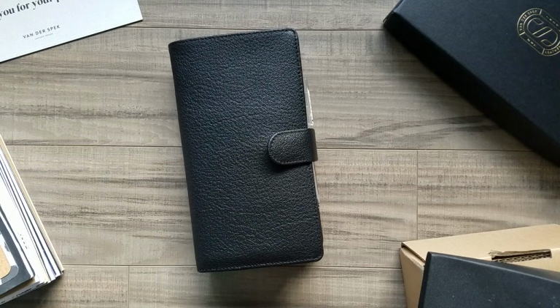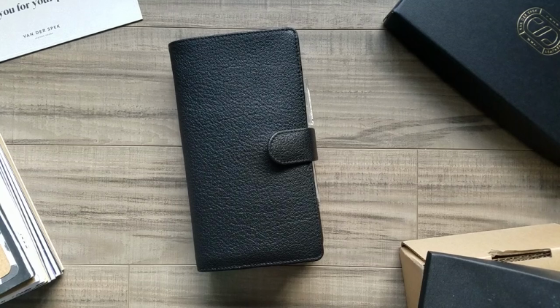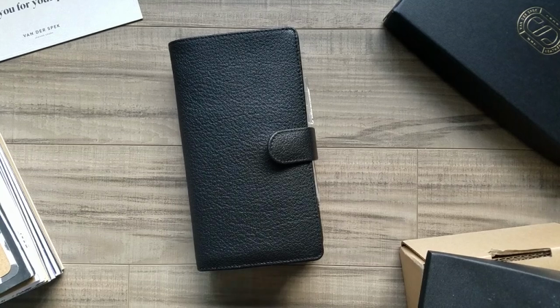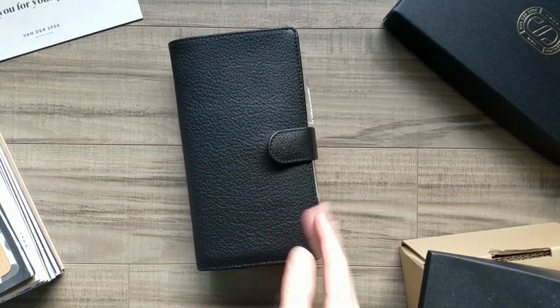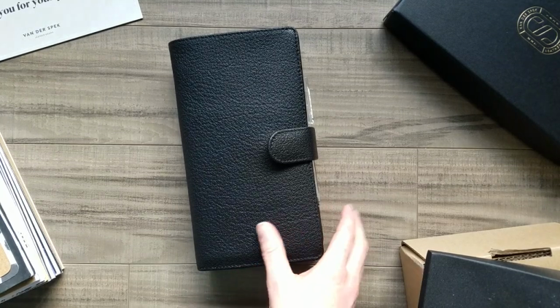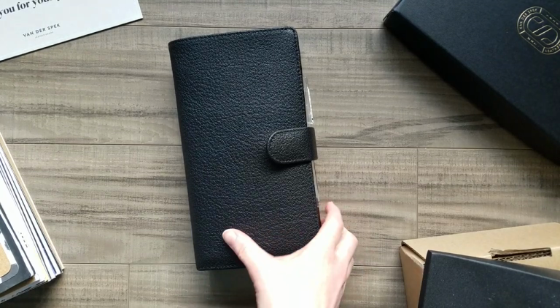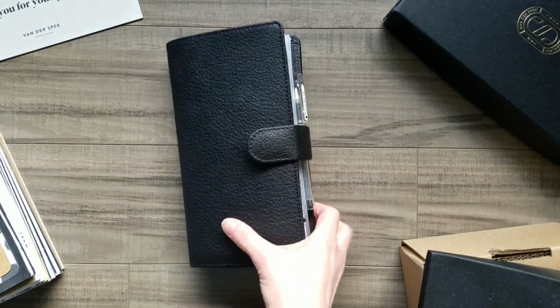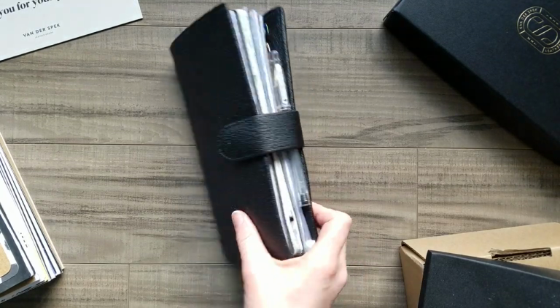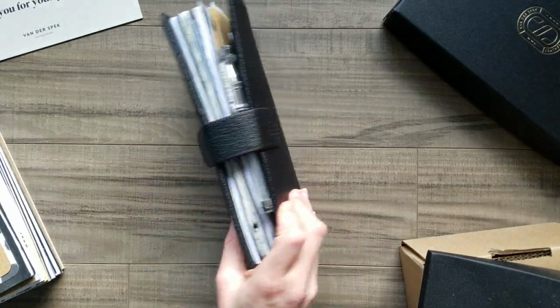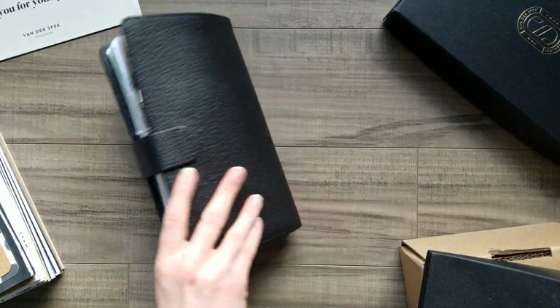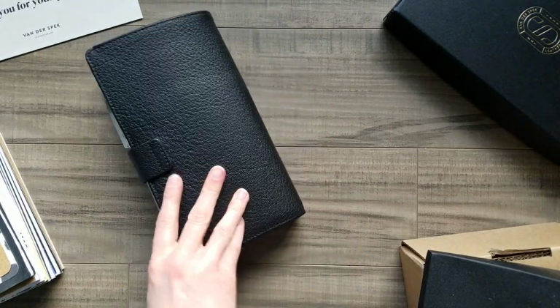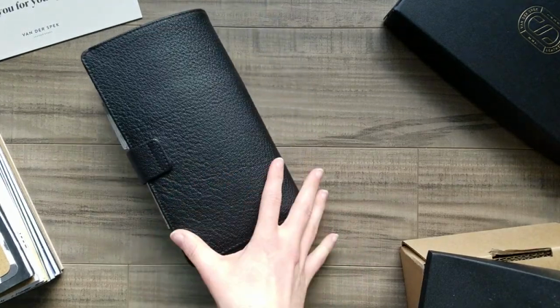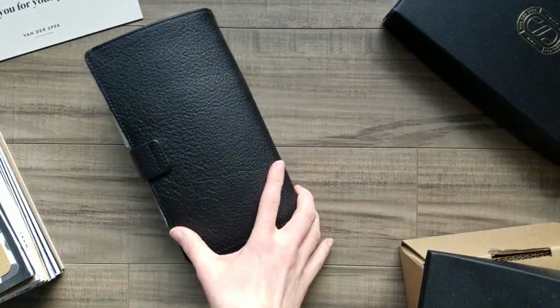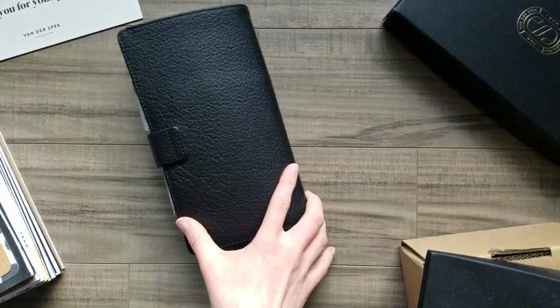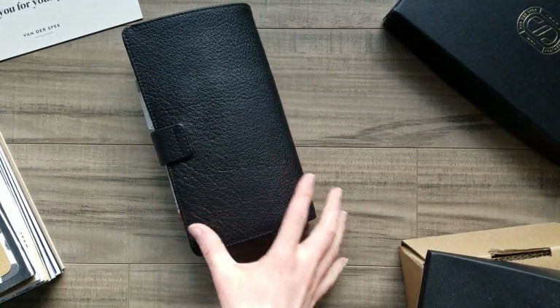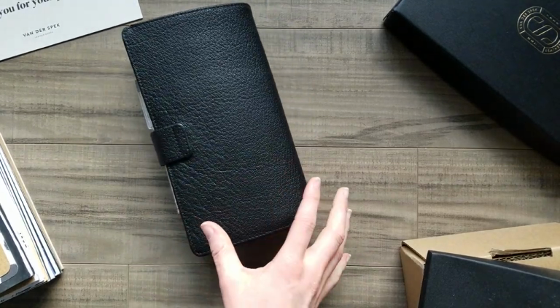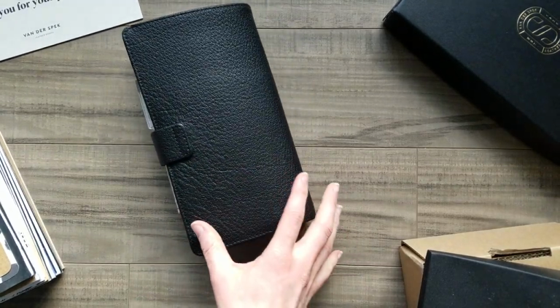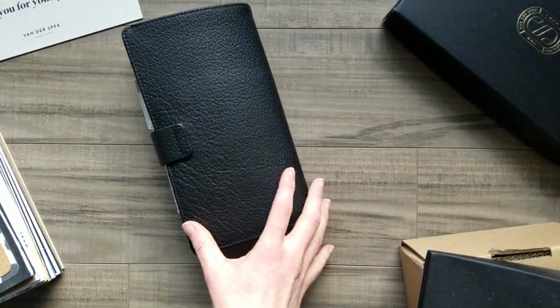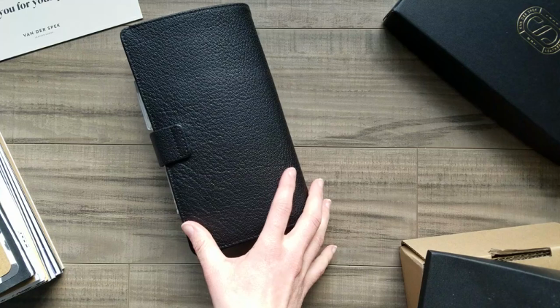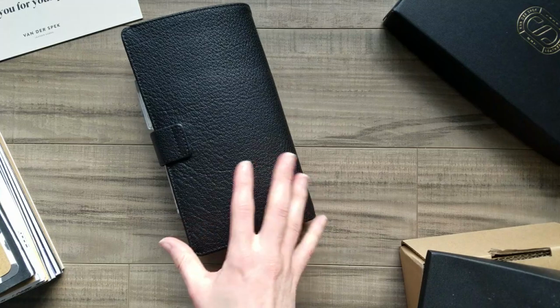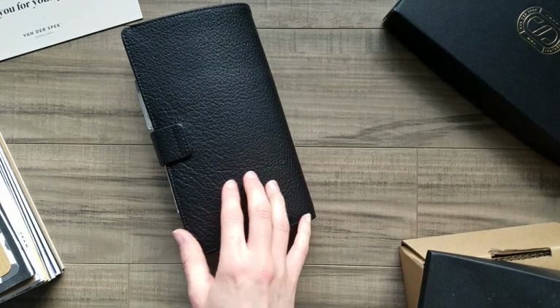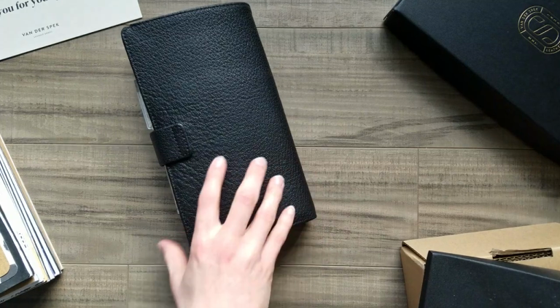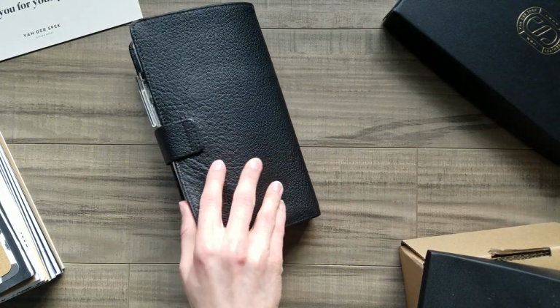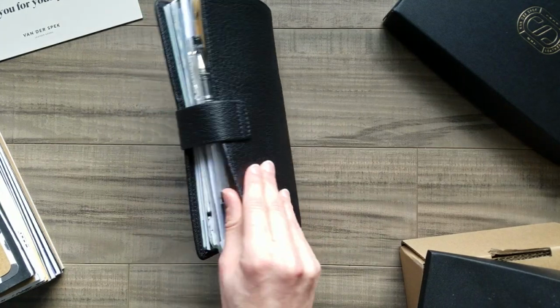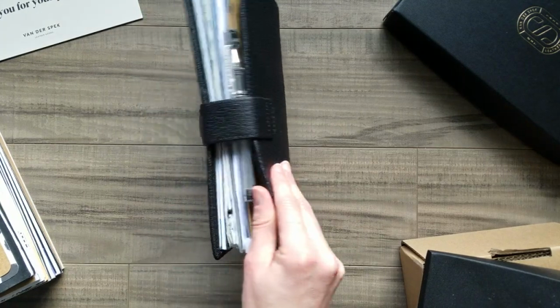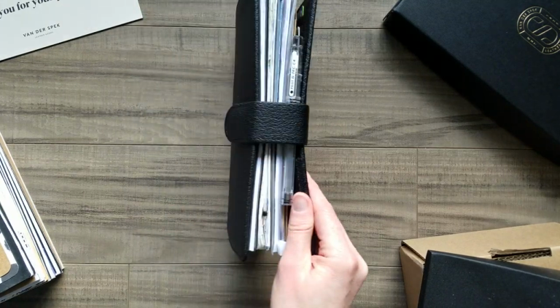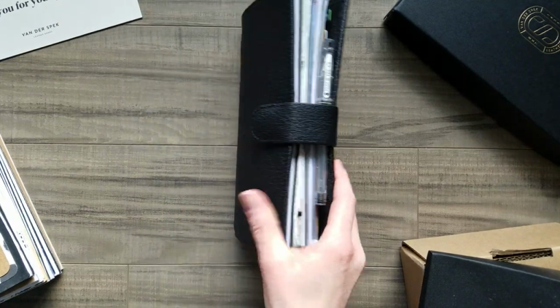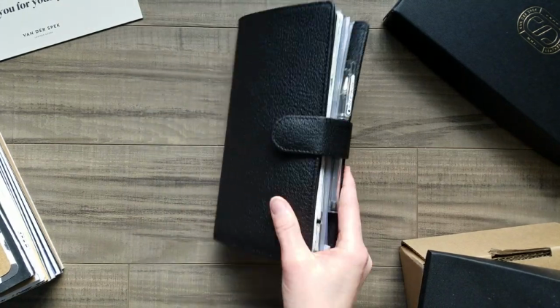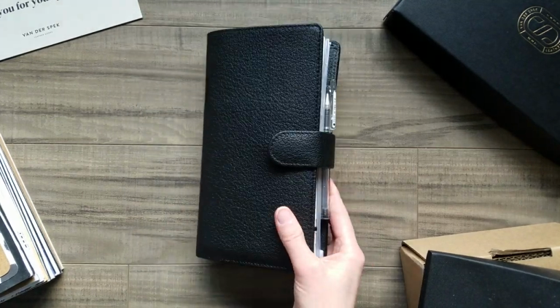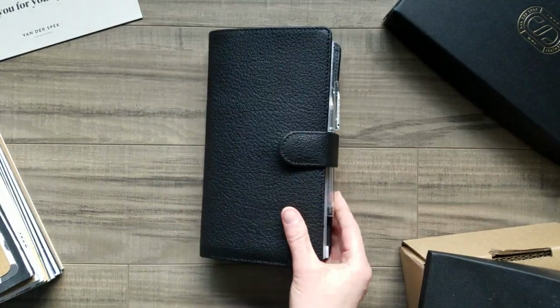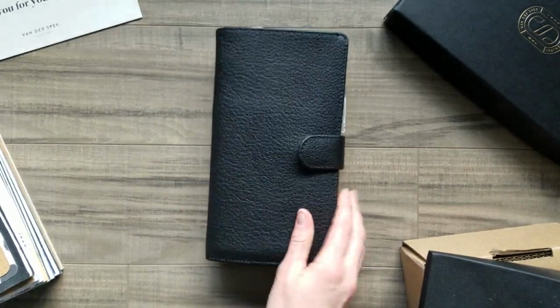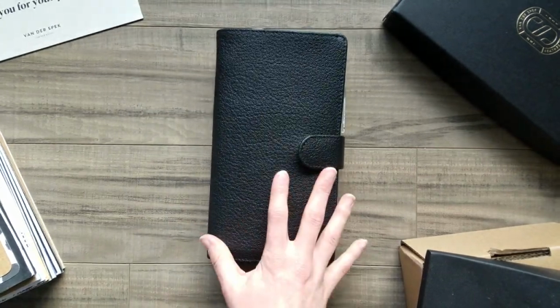Good morning! It's morning here so I still have my morning voice, but I wanted to jump on and share my new traveler's notebook.